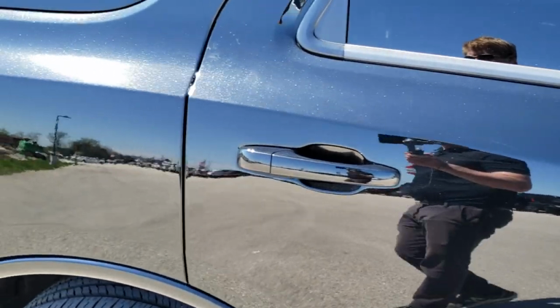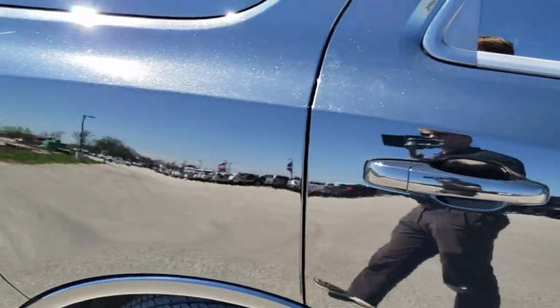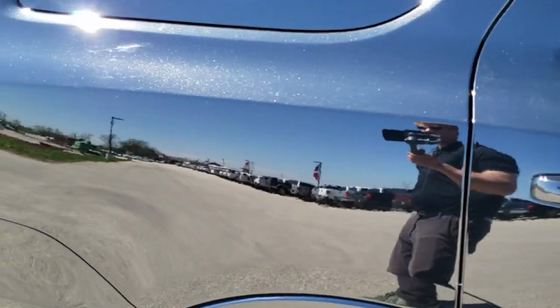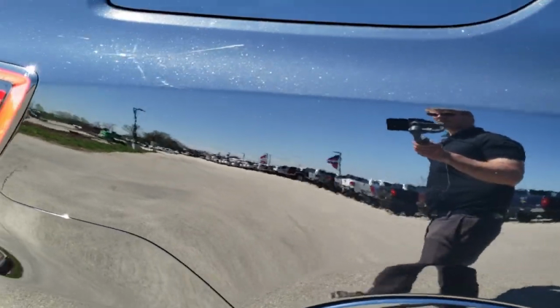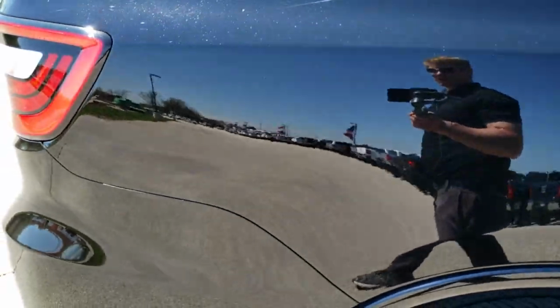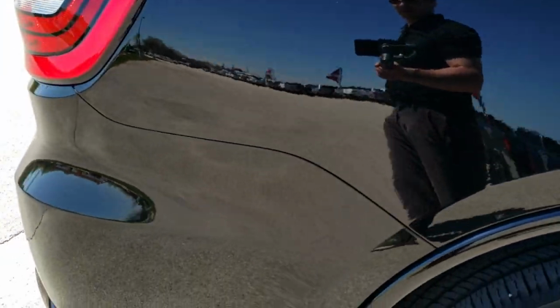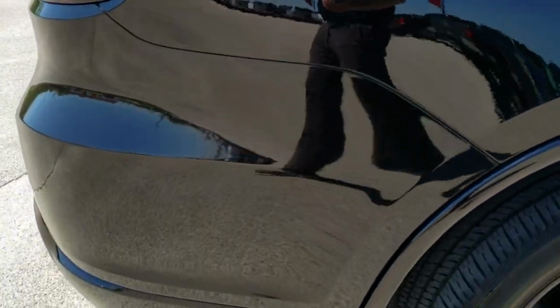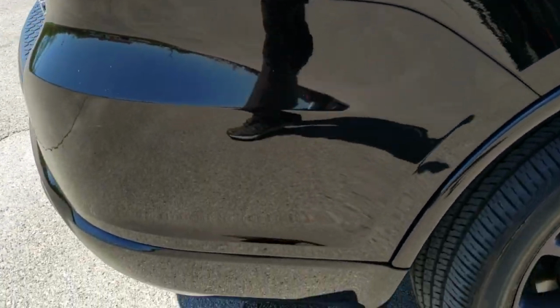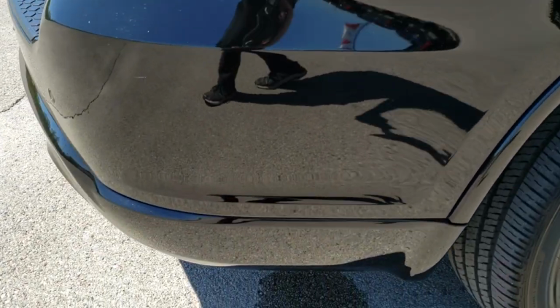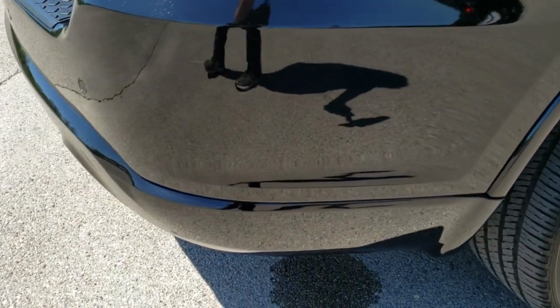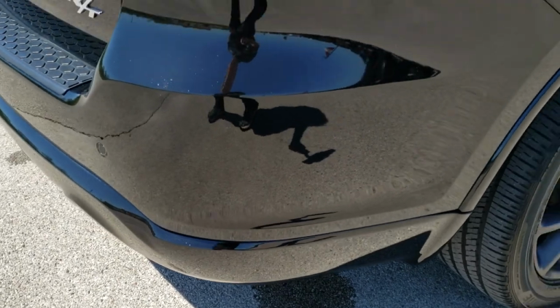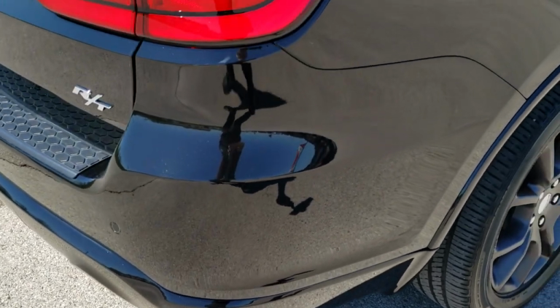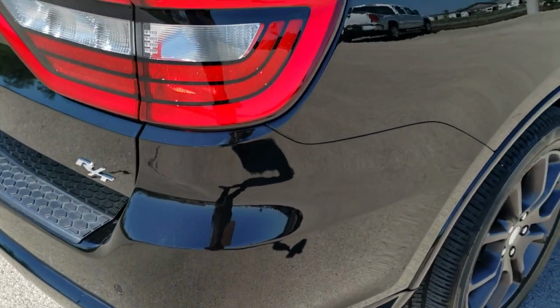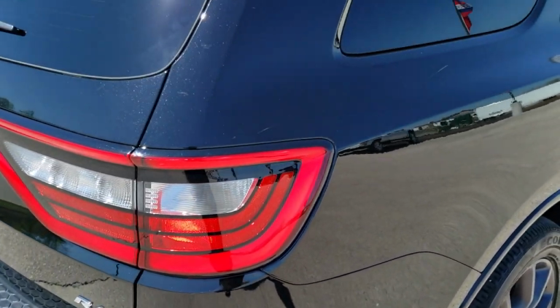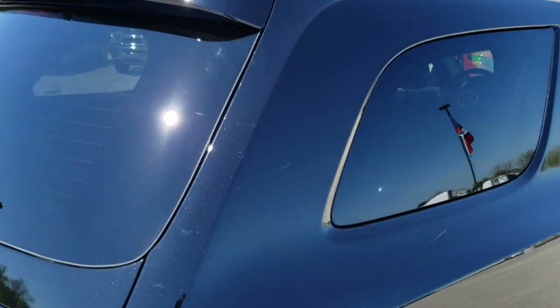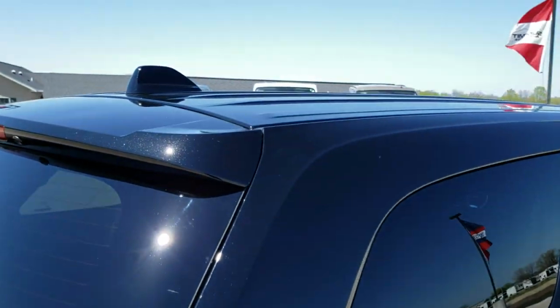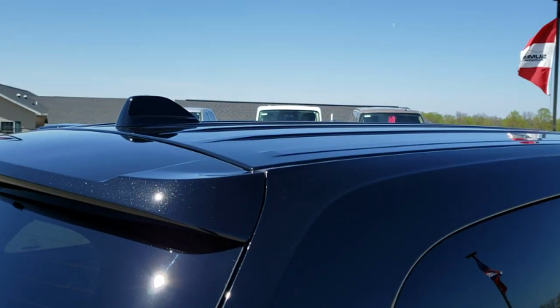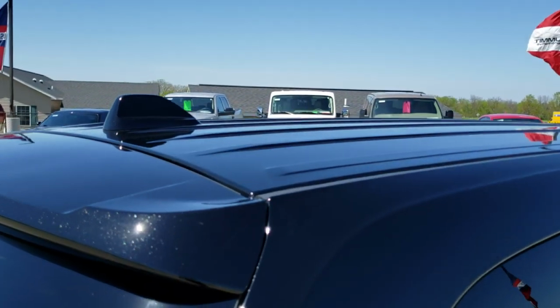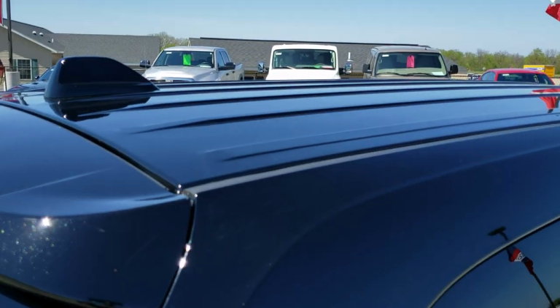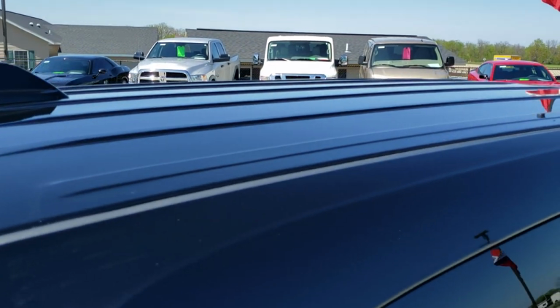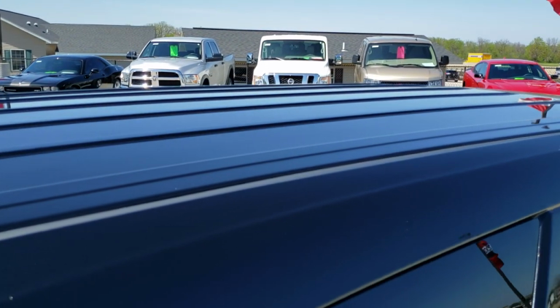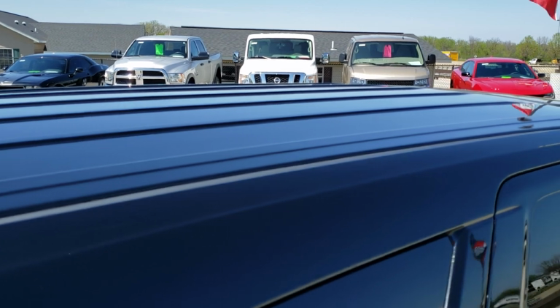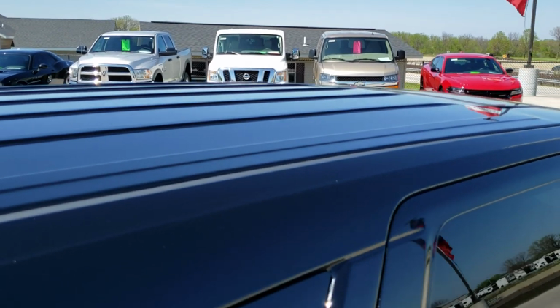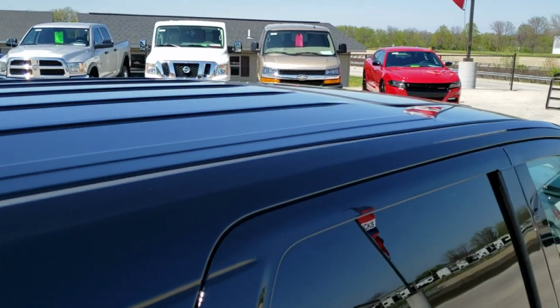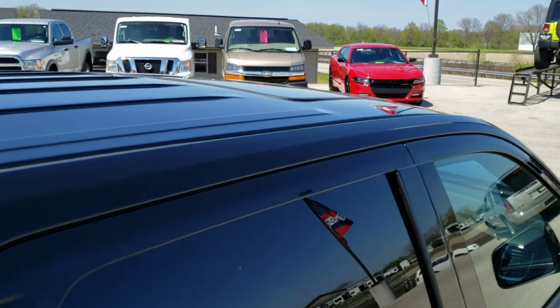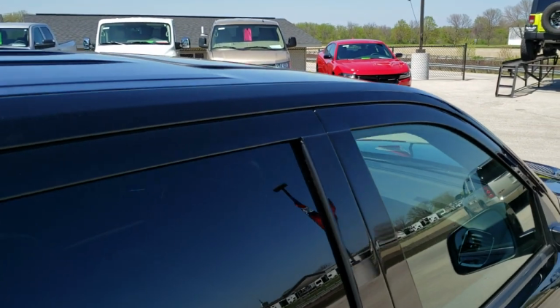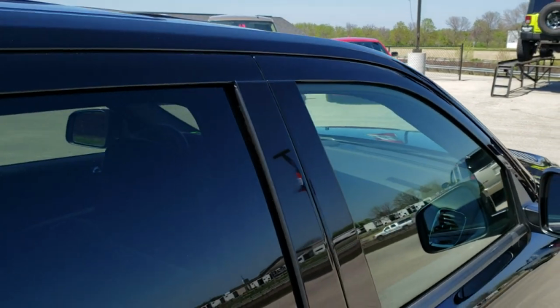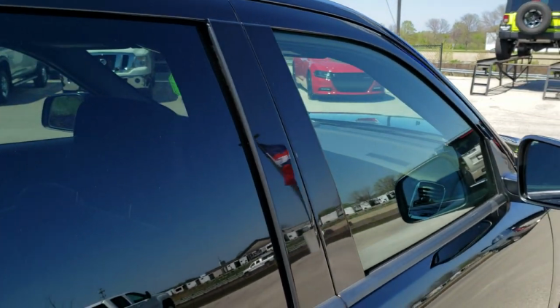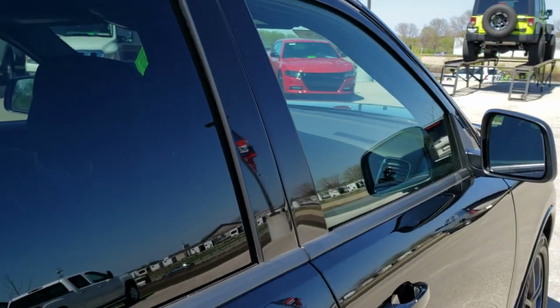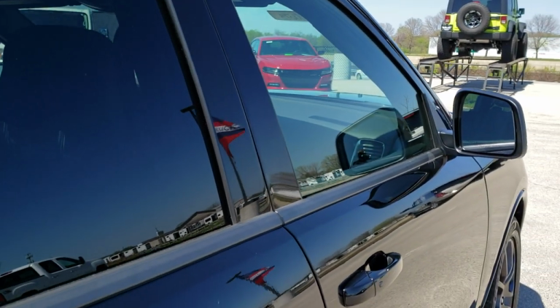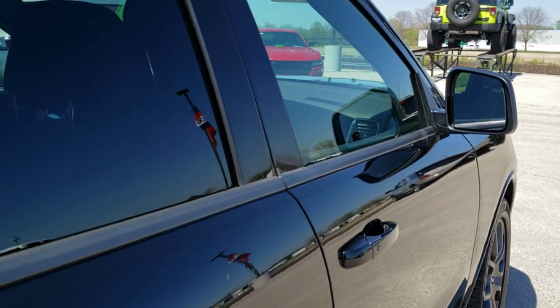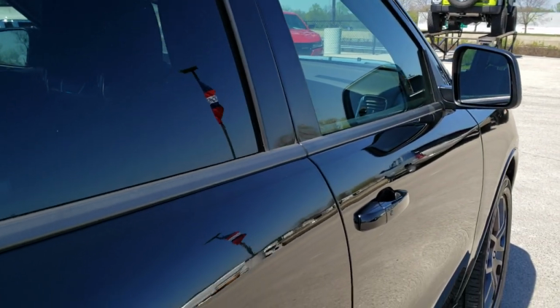We take these HD videos so that if you are far away or just cannot make the trip but you're still interested in purchasing the vehicle, you can see the vehicle, hear the vehicle, and have confidence in what you're looking at before you even get here — so that when you do get here, there are no surprises.